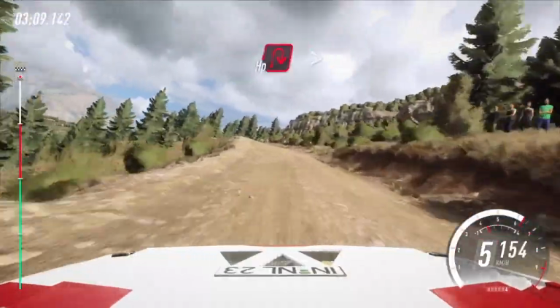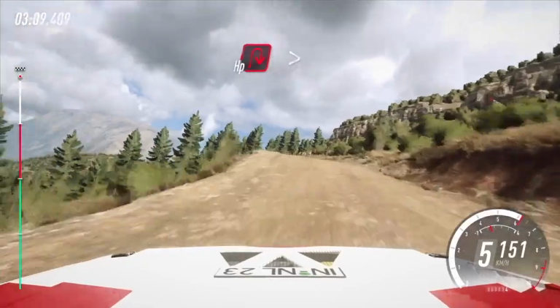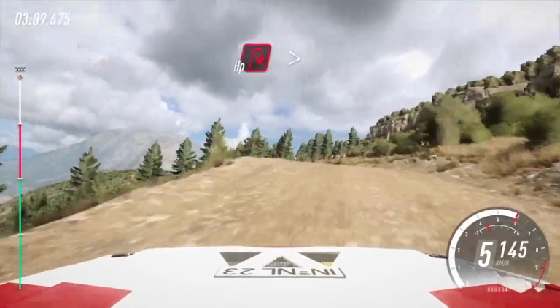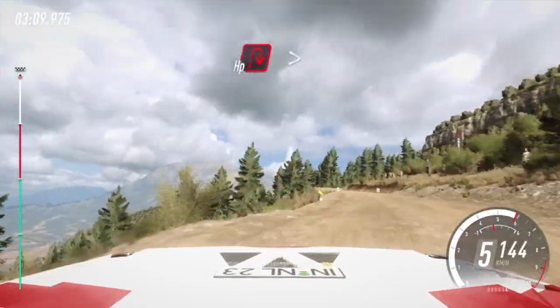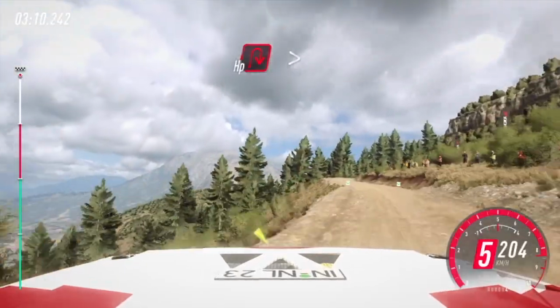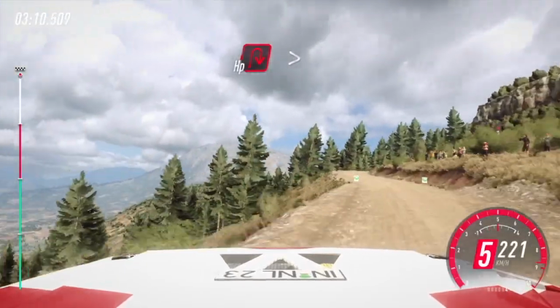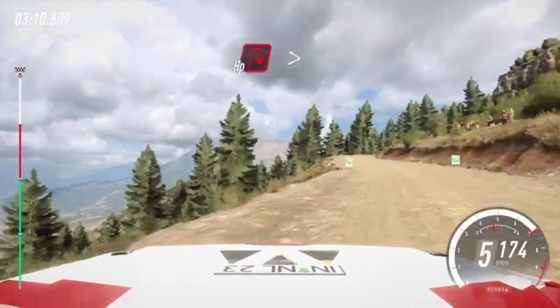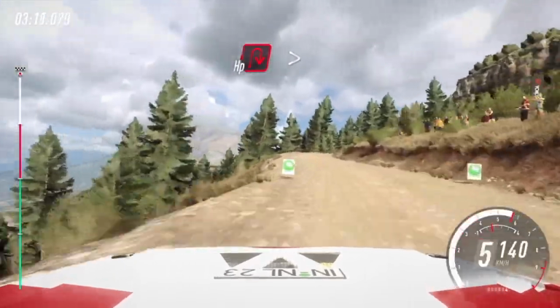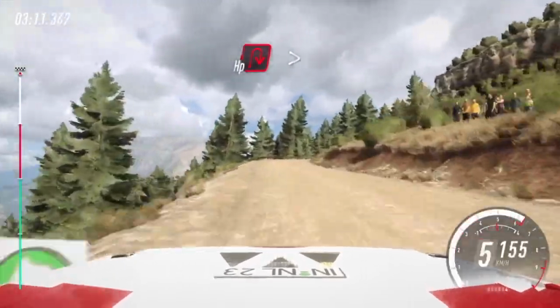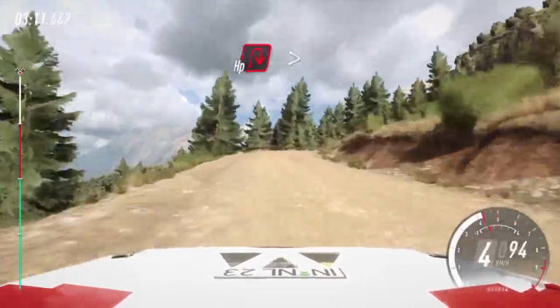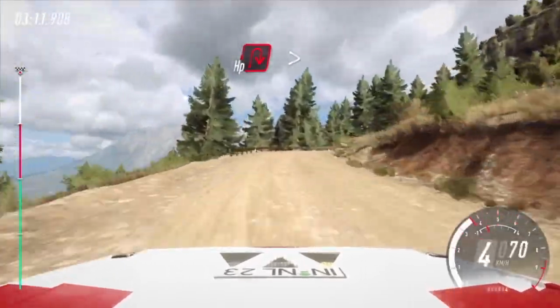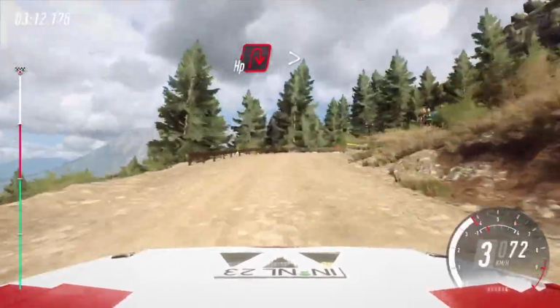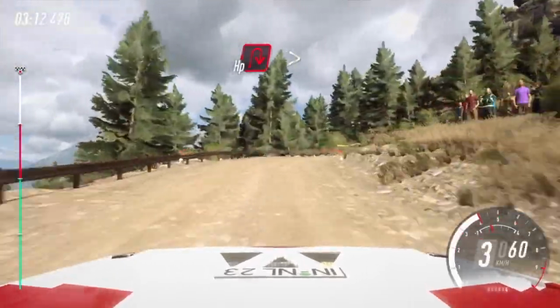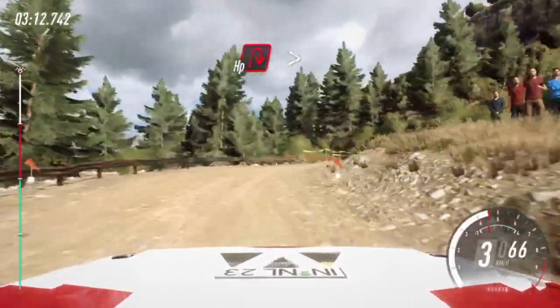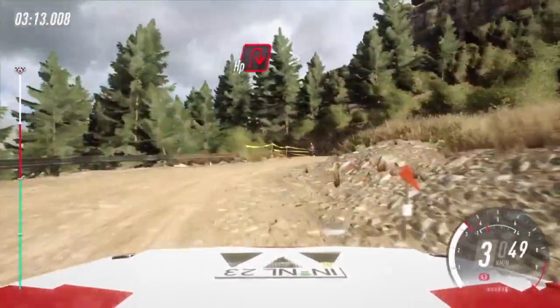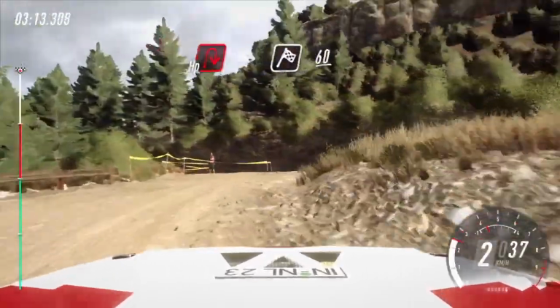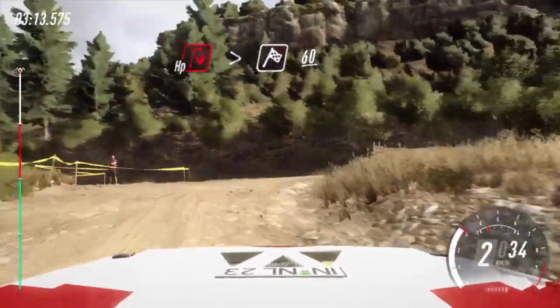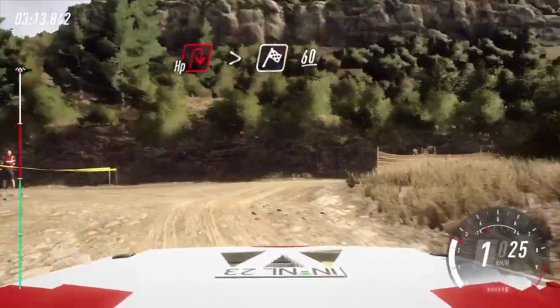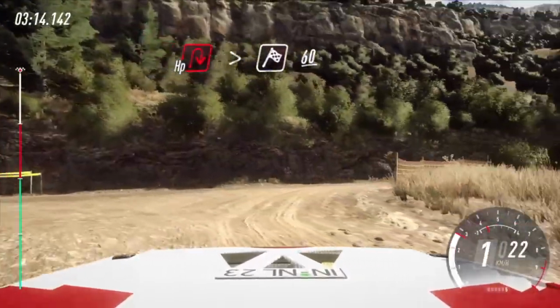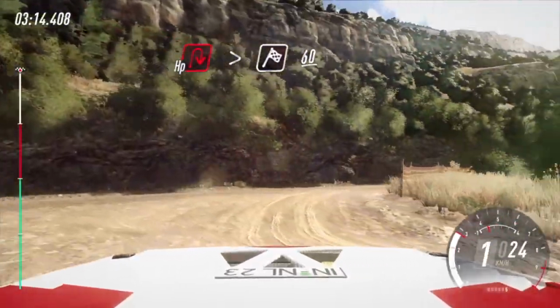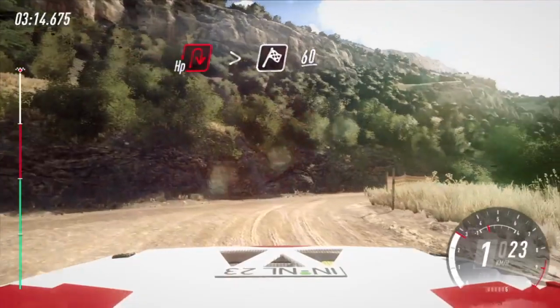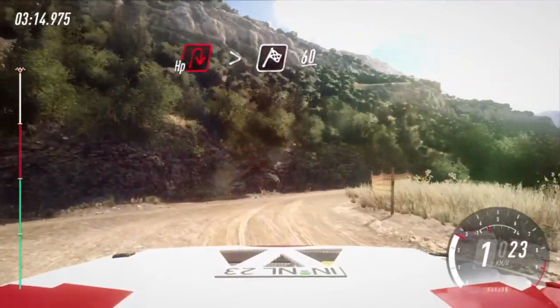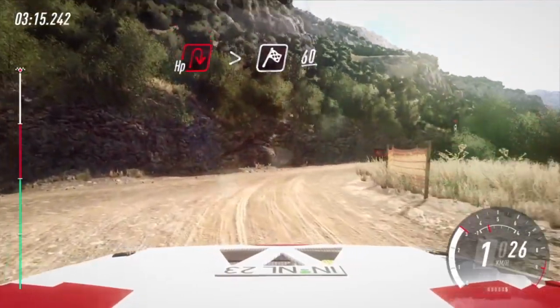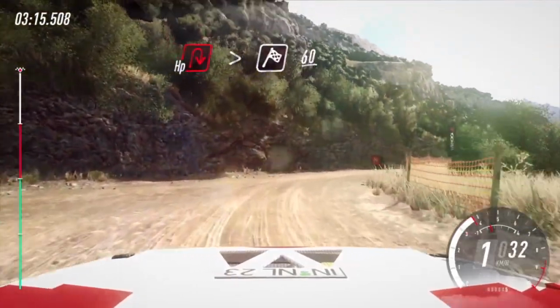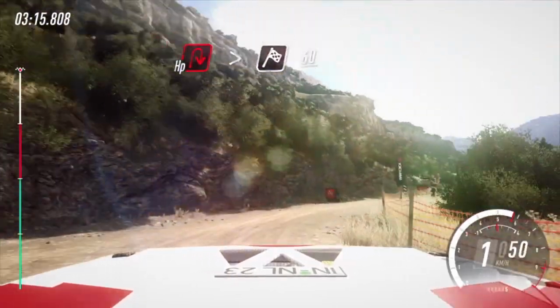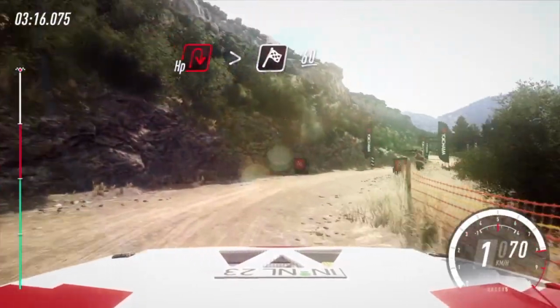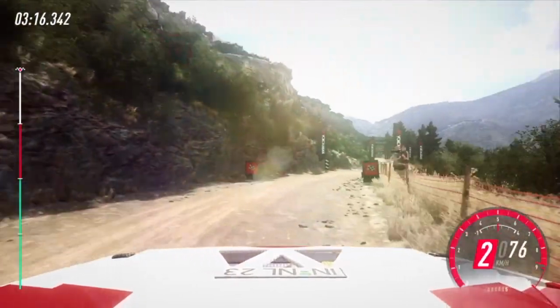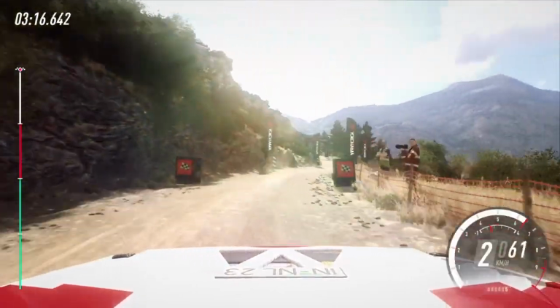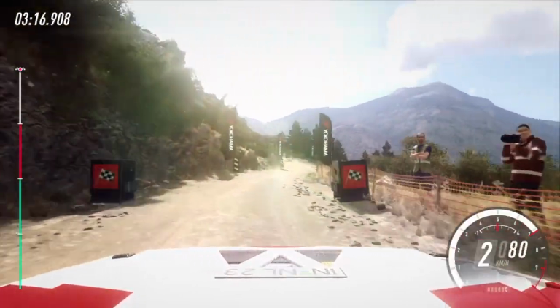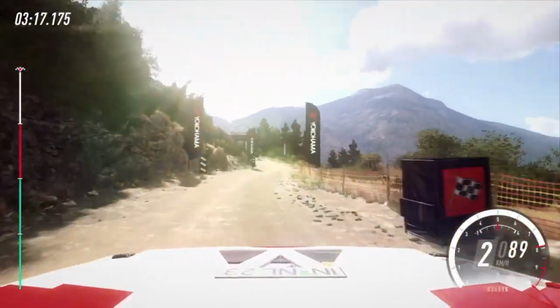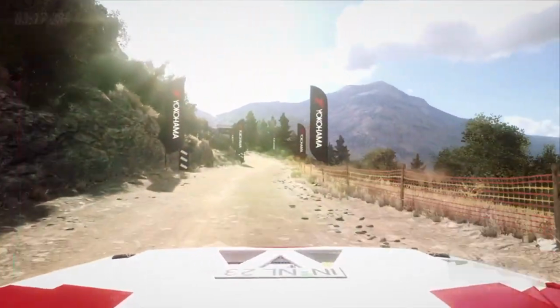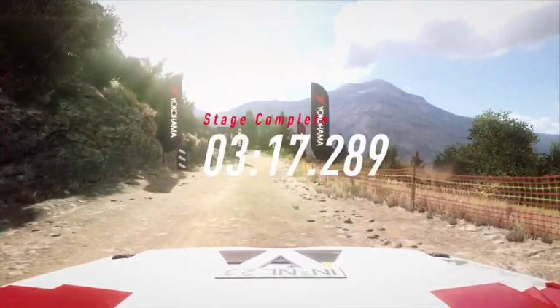Slow, 100, turn unseen, open hairpin right. Tightens, over junction, over finish. 60, to start. Well done.